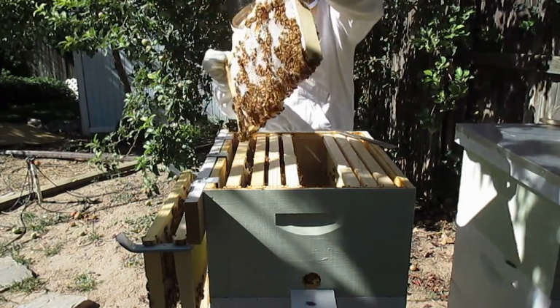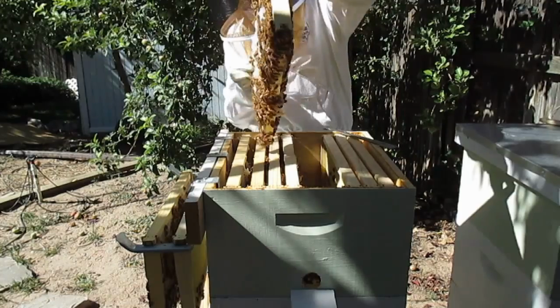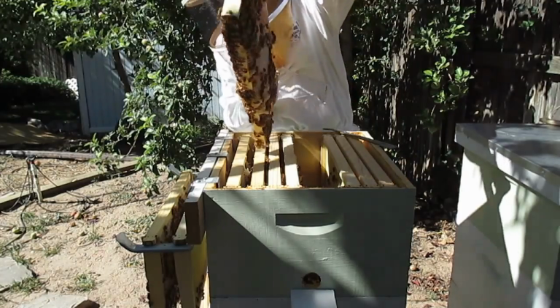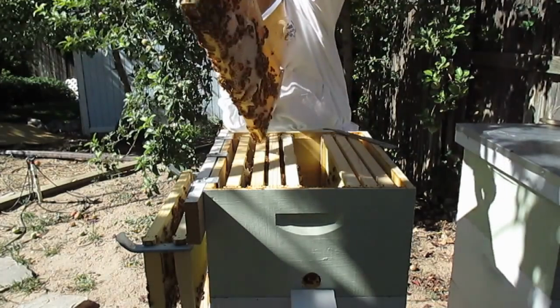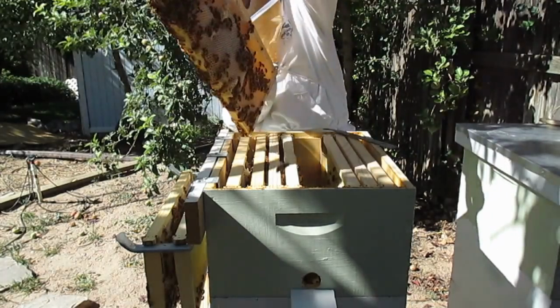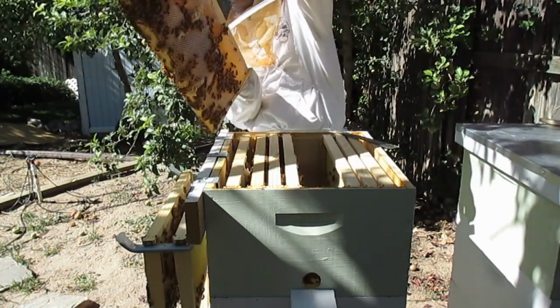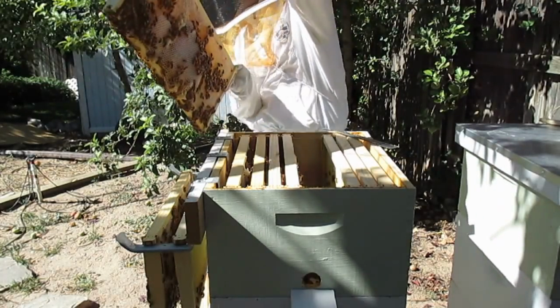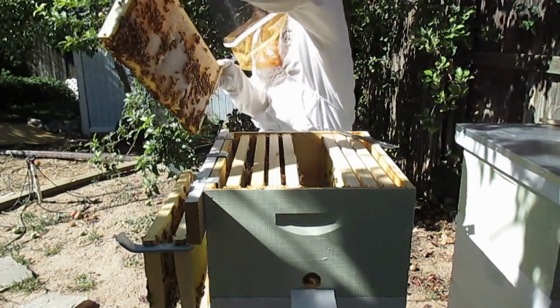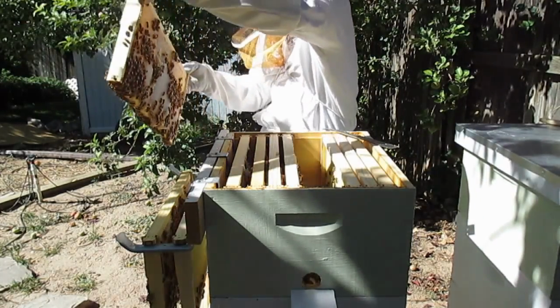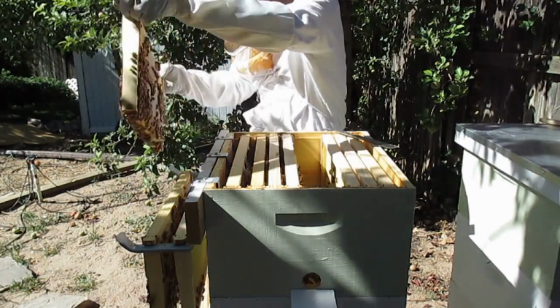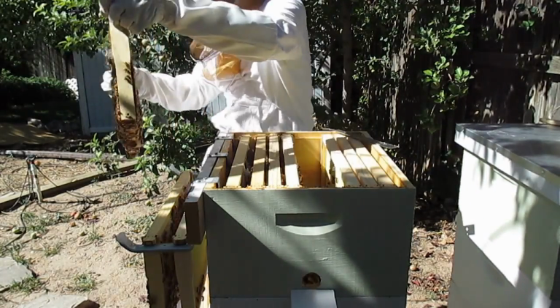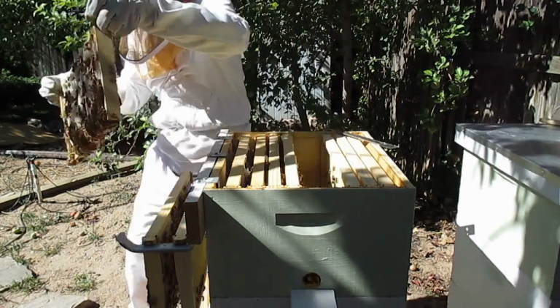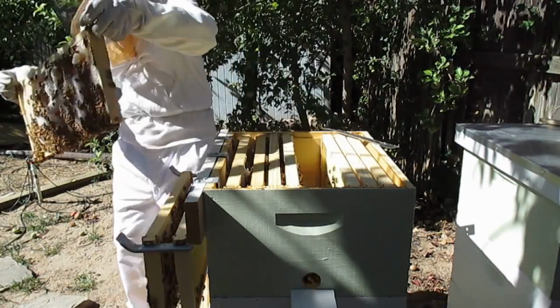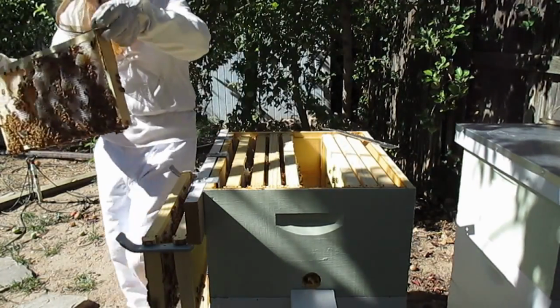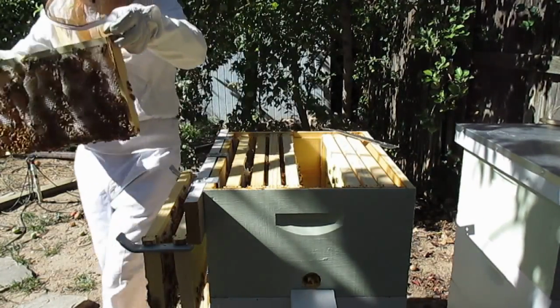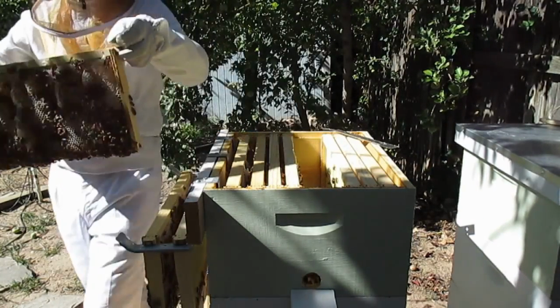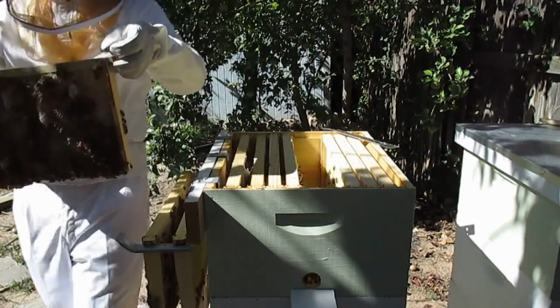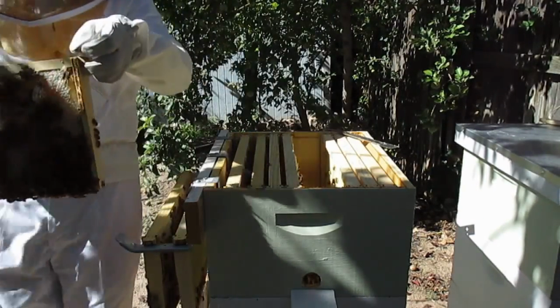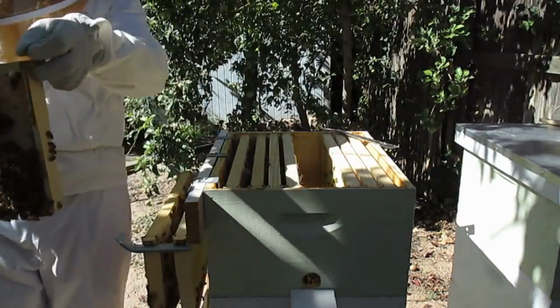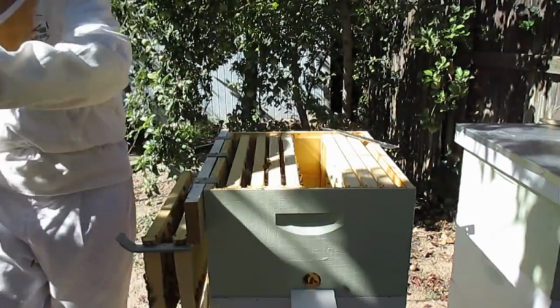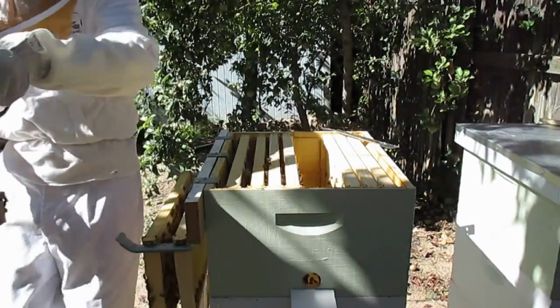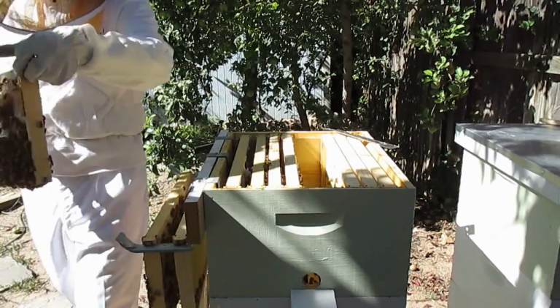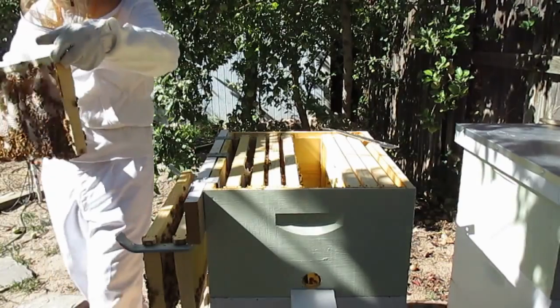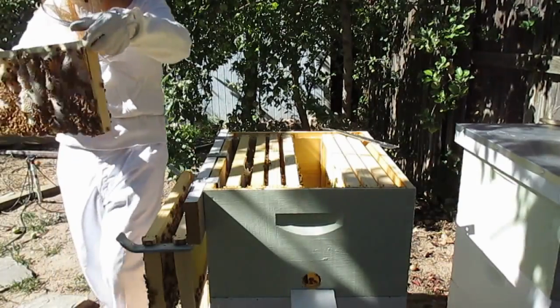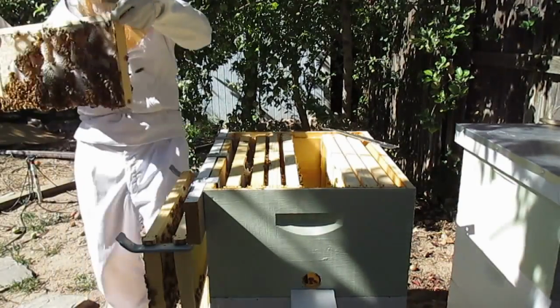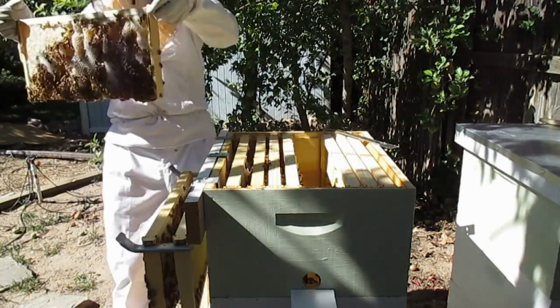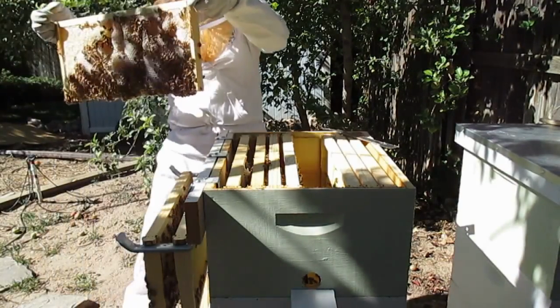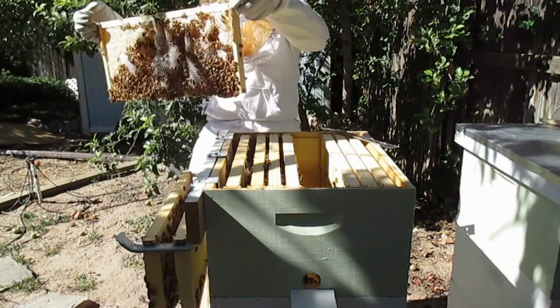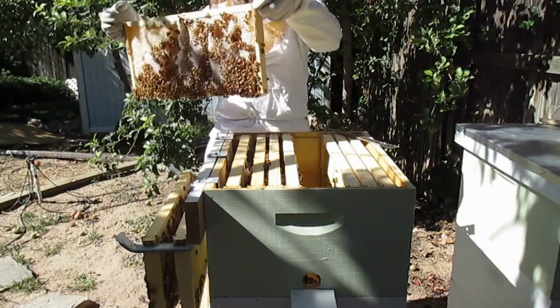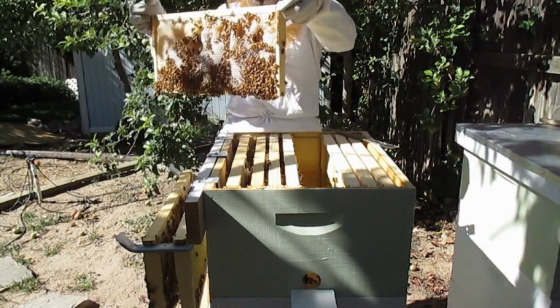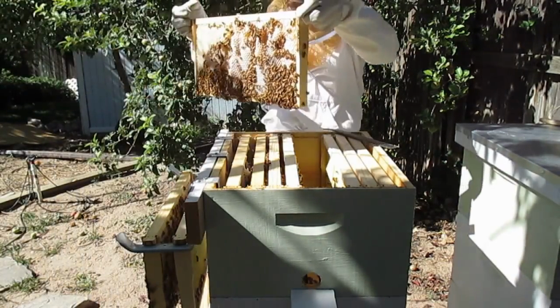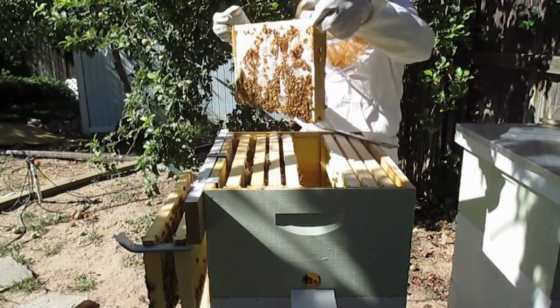This thing is chock full — look at that — of honey. It saves them time; they don't have much work to do.